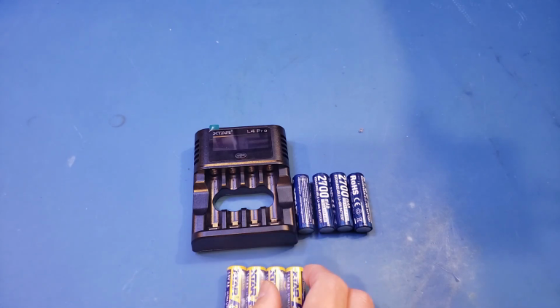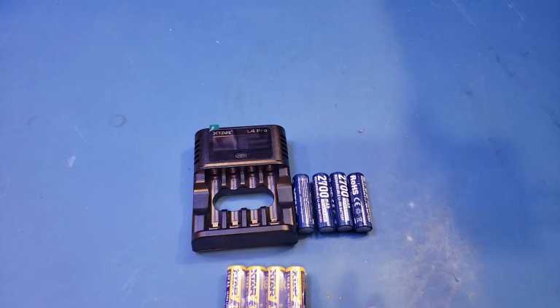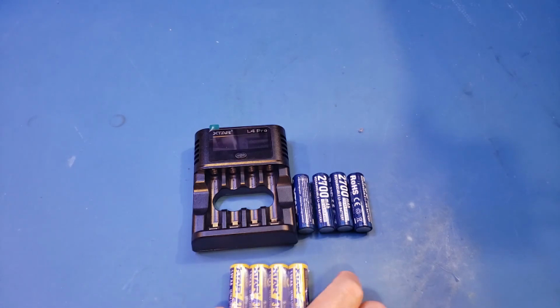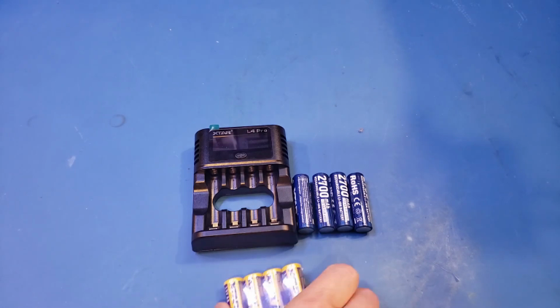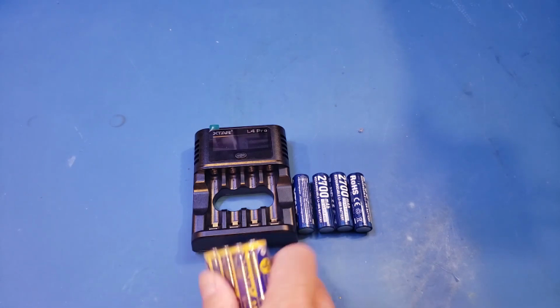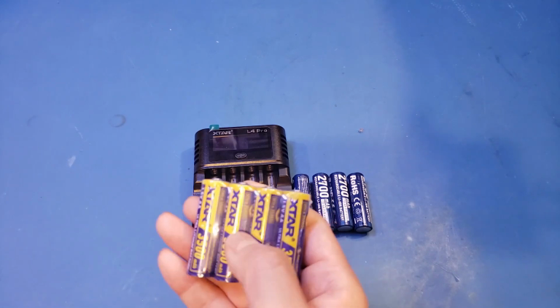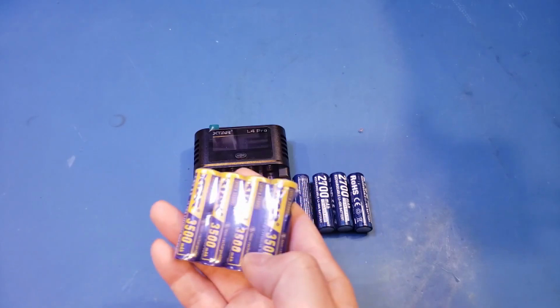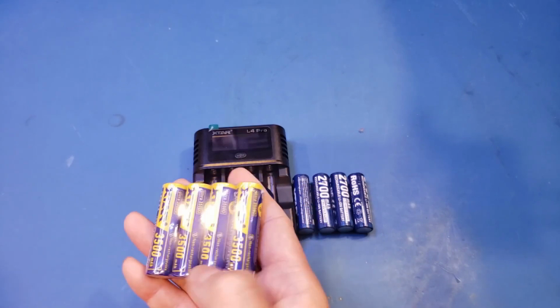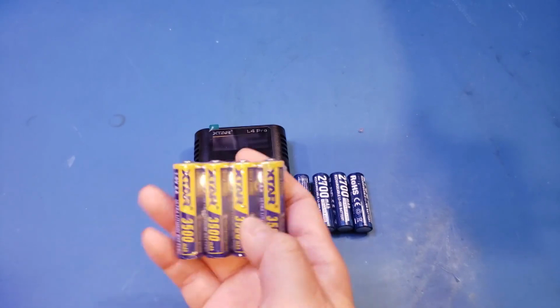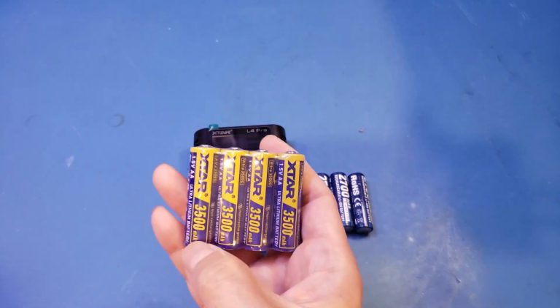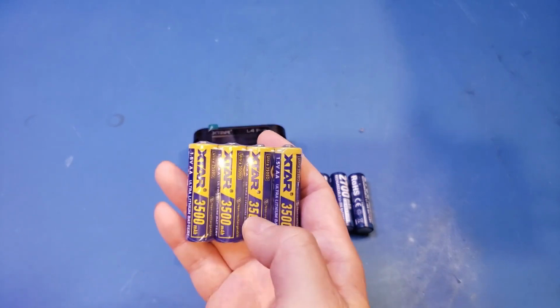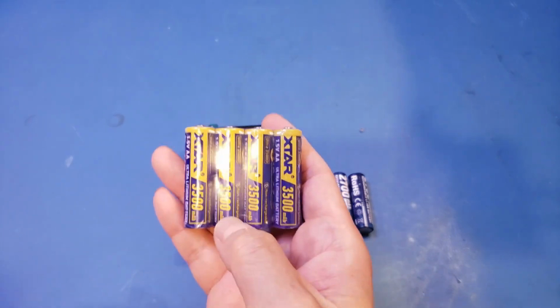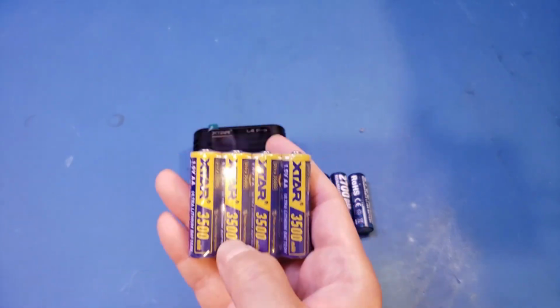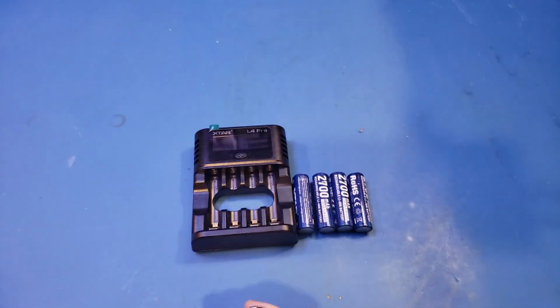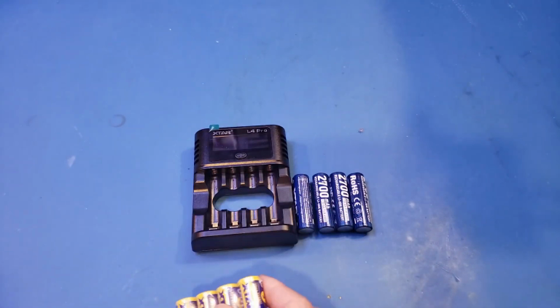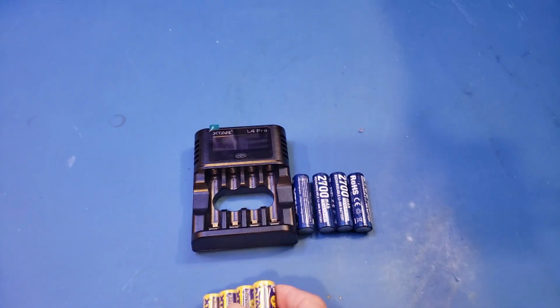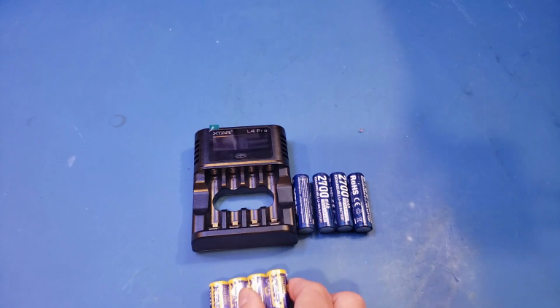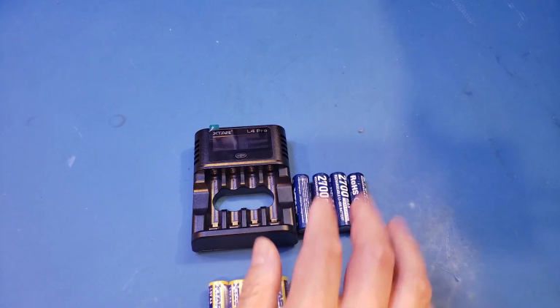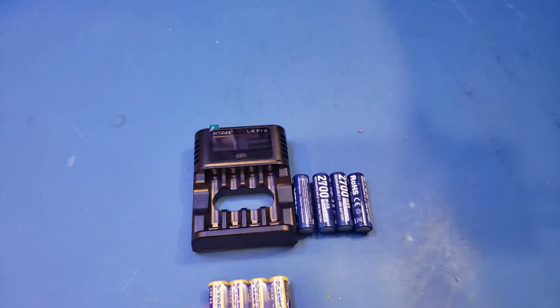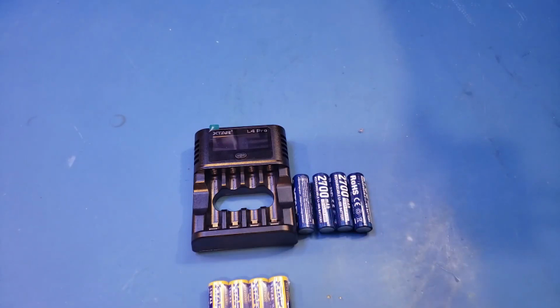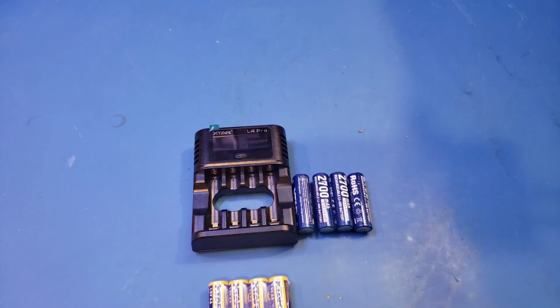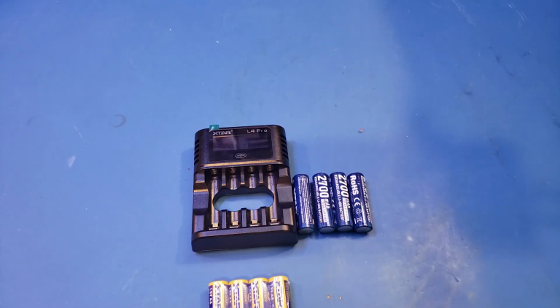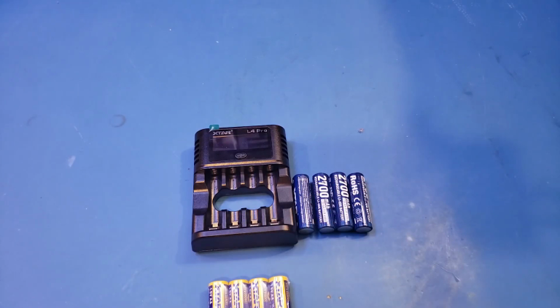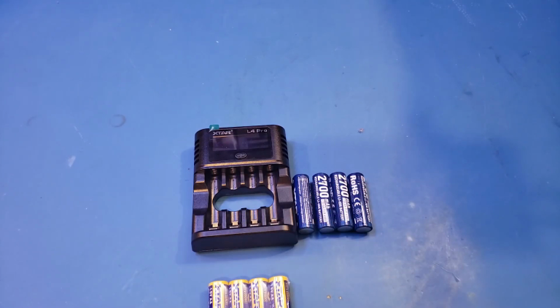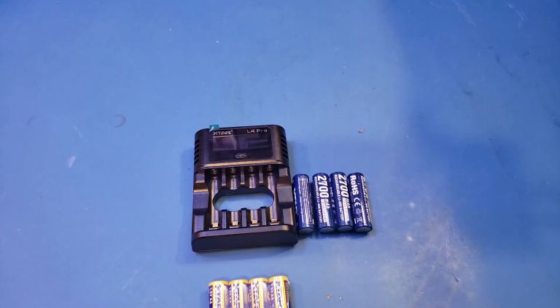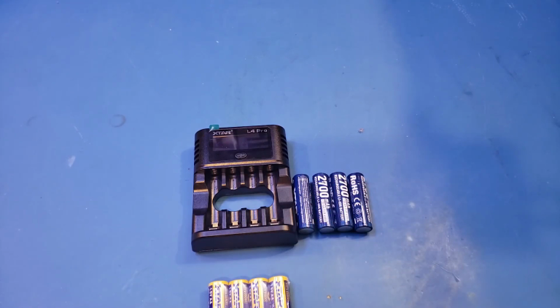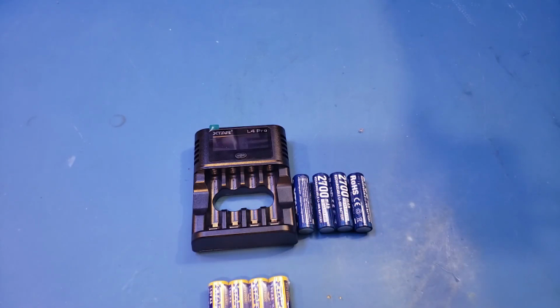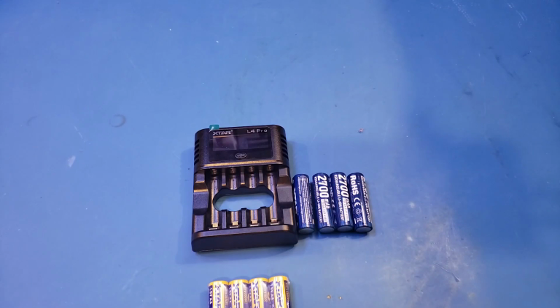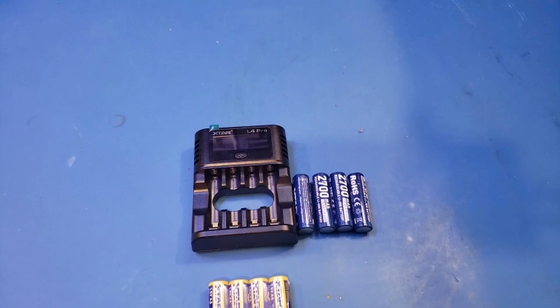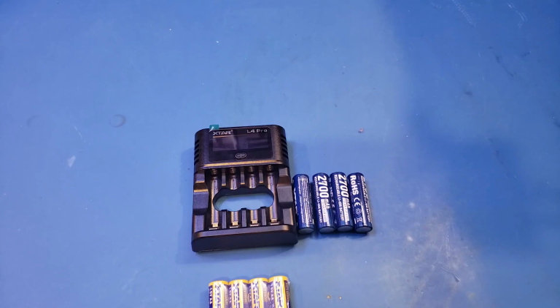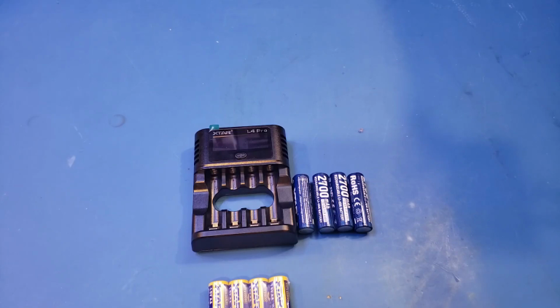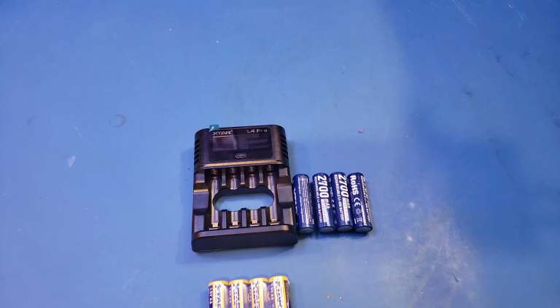These non-rechargeable lithium batteries have high energy density, and these are rated for 3.5Ah, which is 30% higher than the X-Tar rechargeable ones. Also, they have long shelf life and can be stored for more than a decade and still hold their capacity.